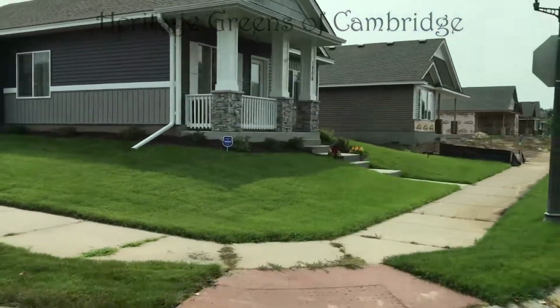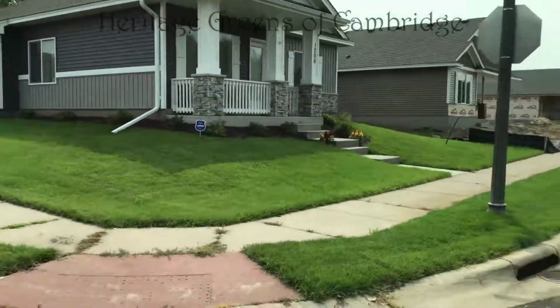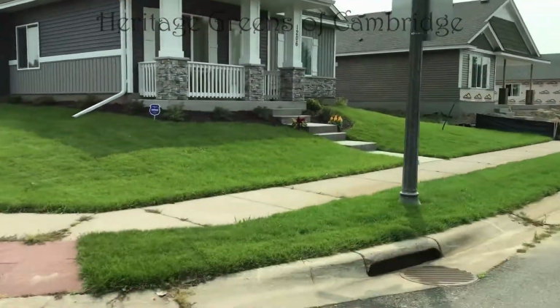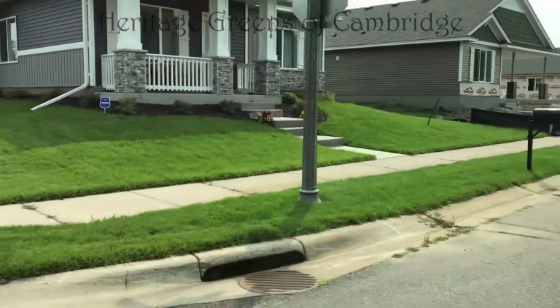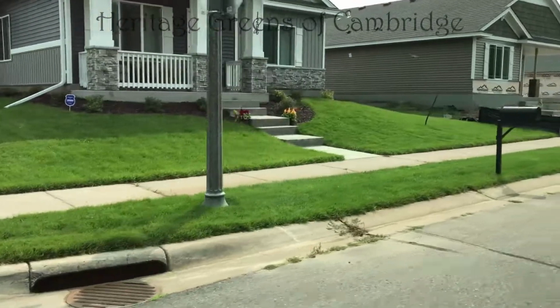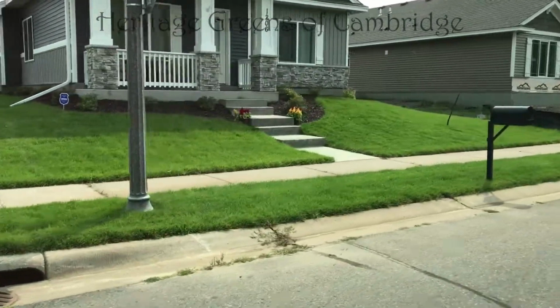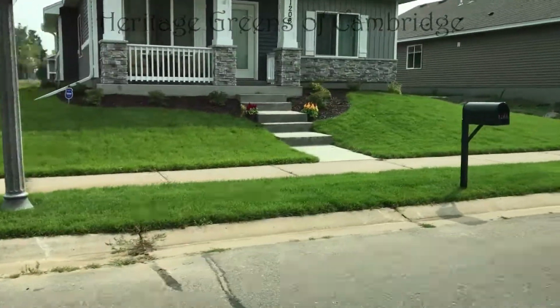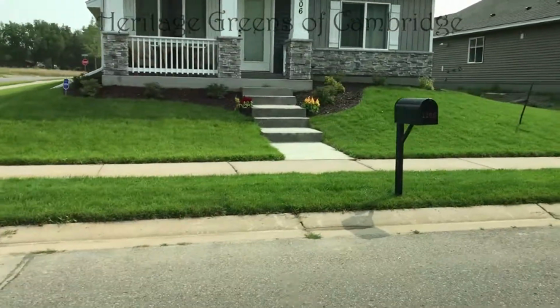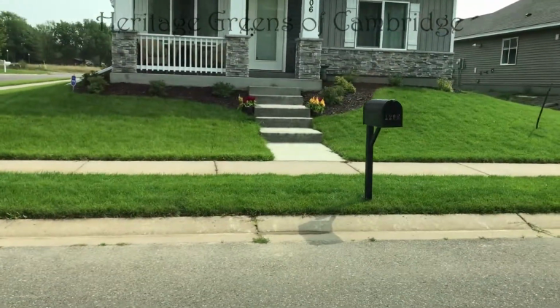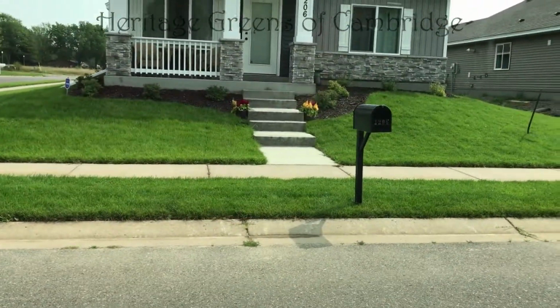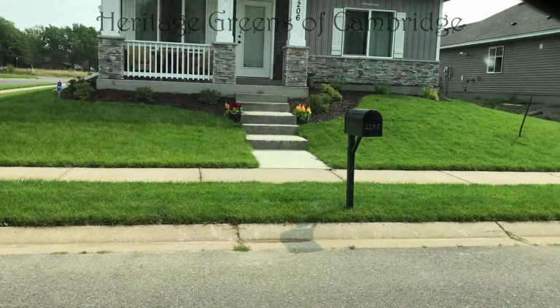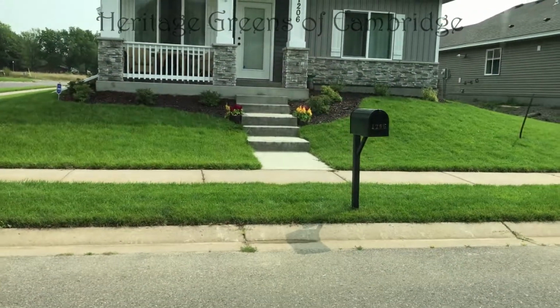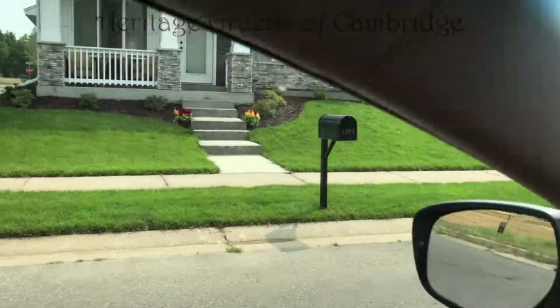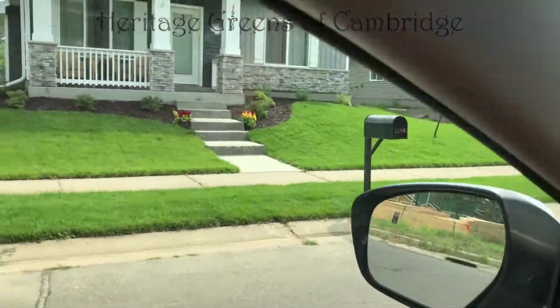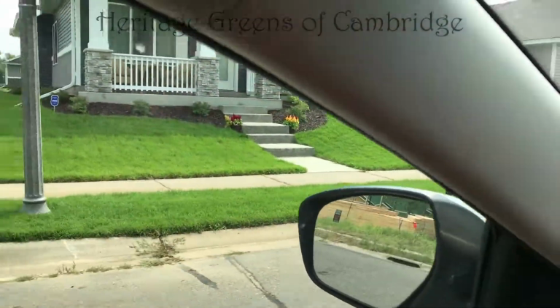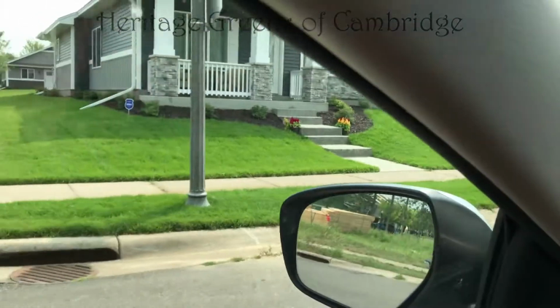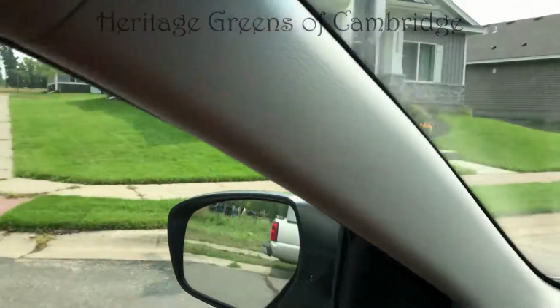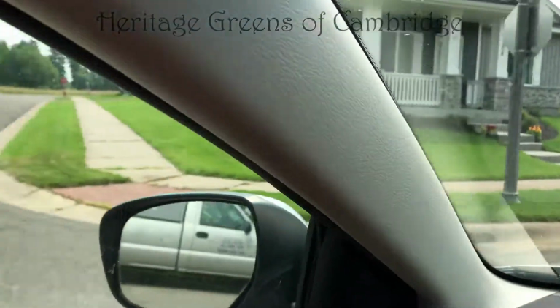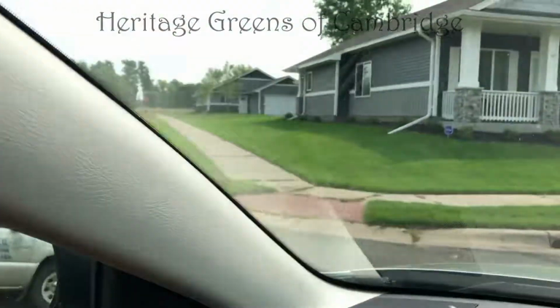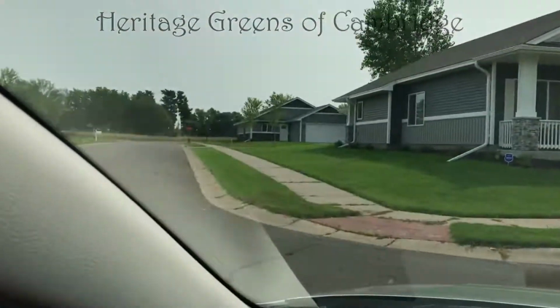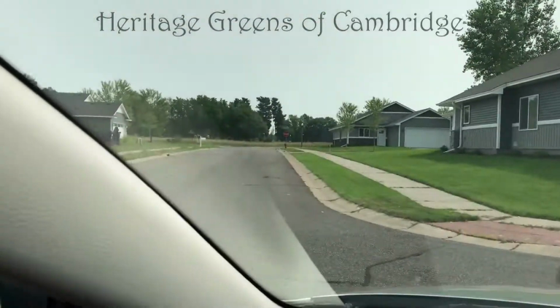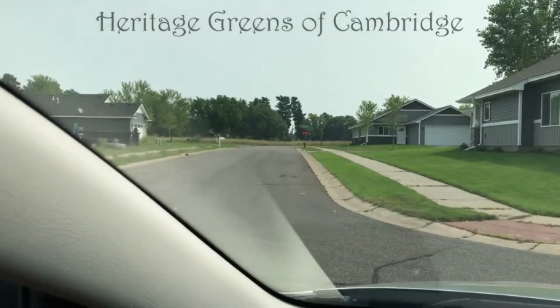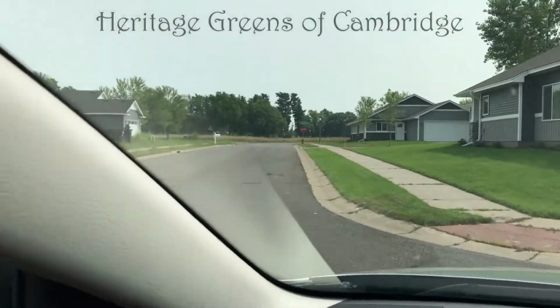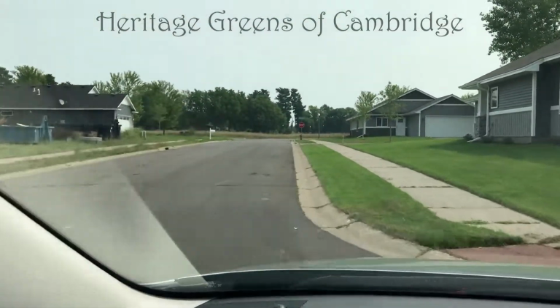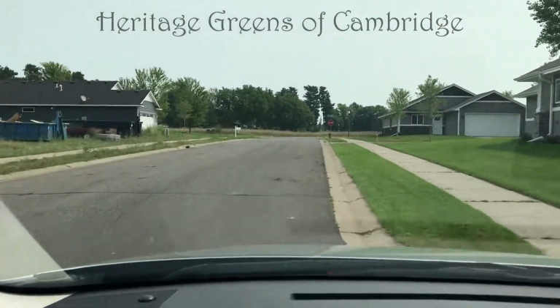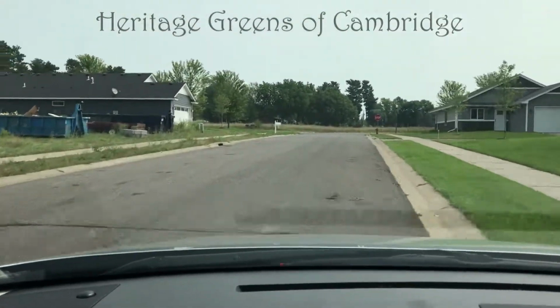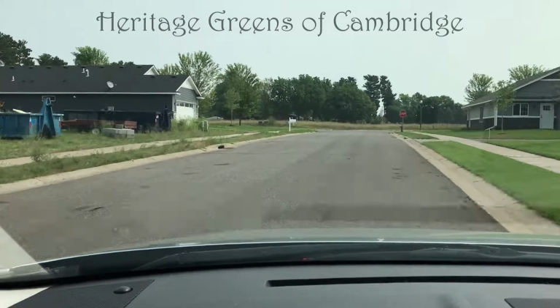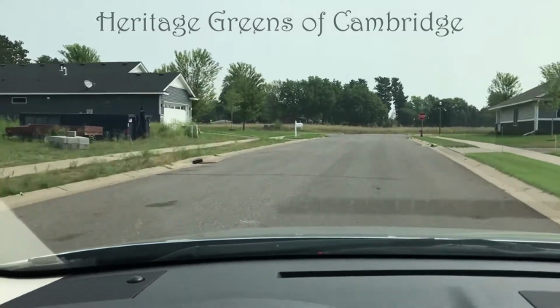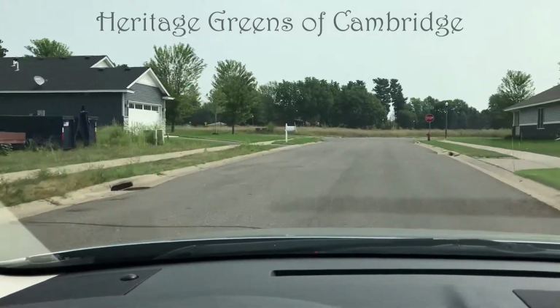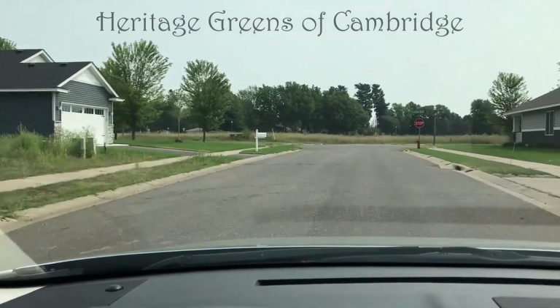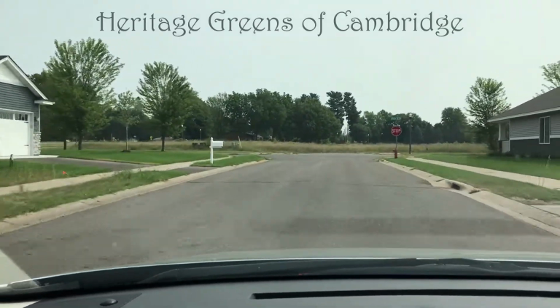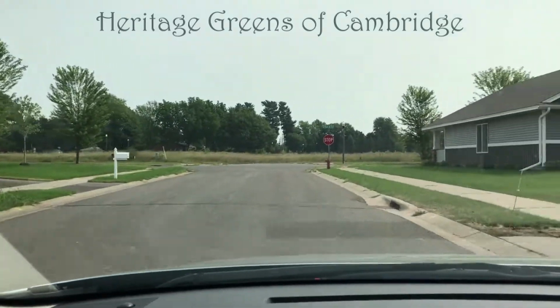Here you're seeing some of our models. One on the corner, 1206 Garland, is a Berkshire Alley home. The rest are either Penelopes or Evalines that are being built.